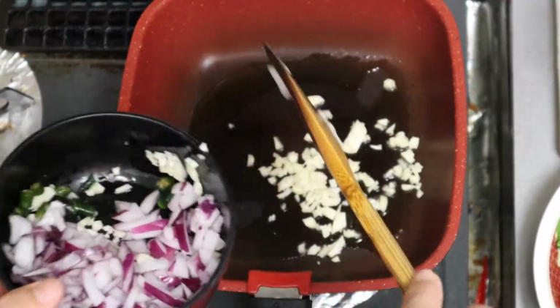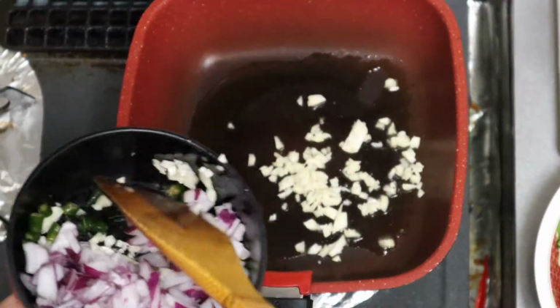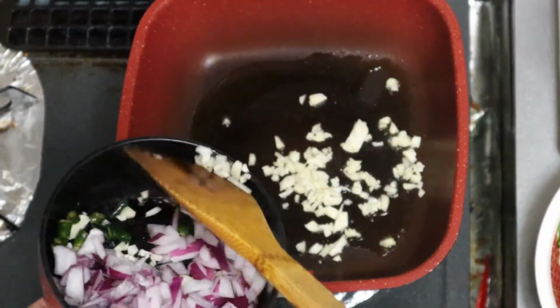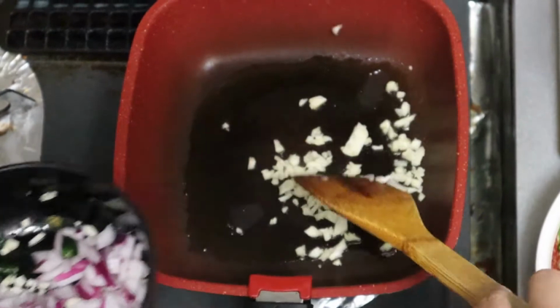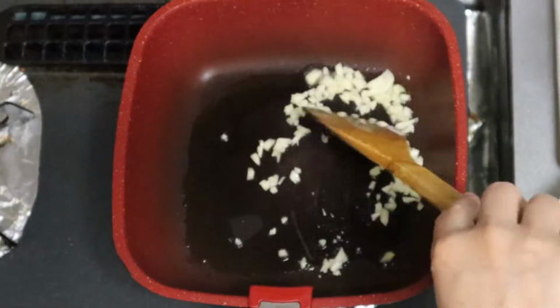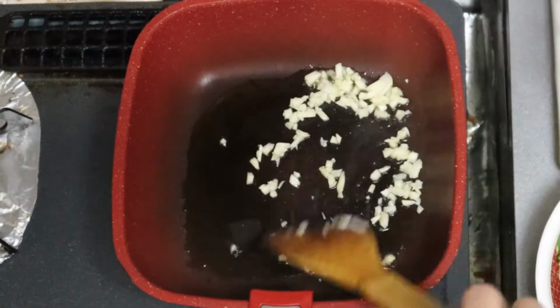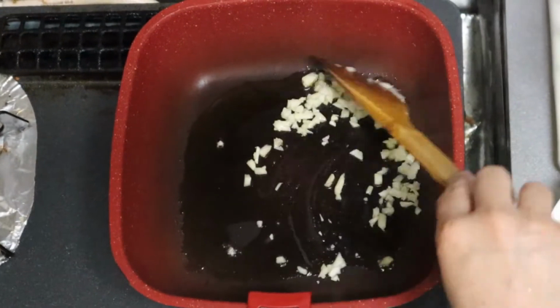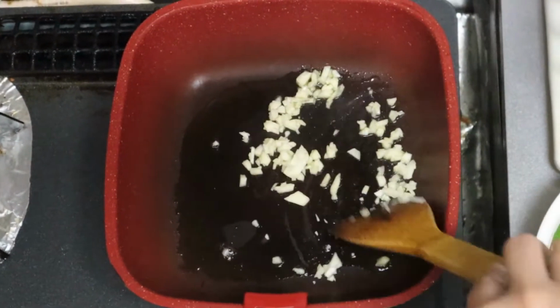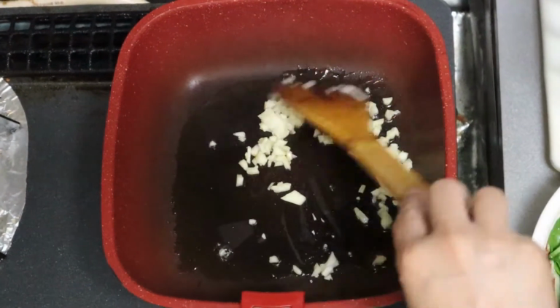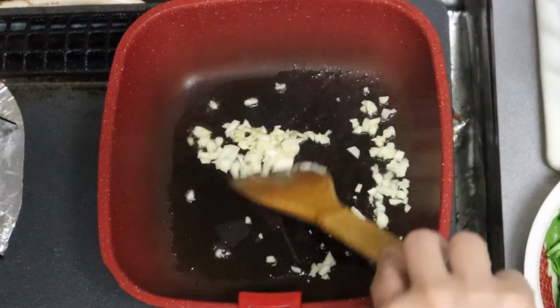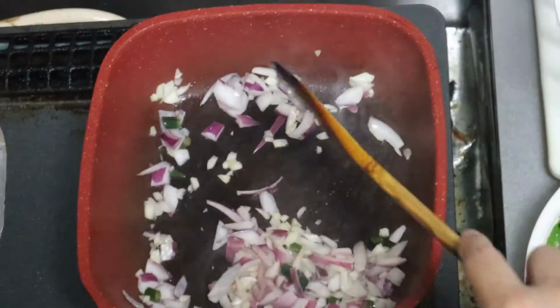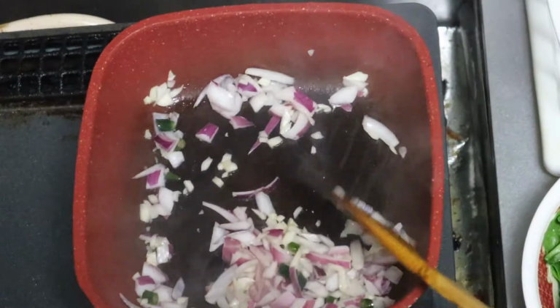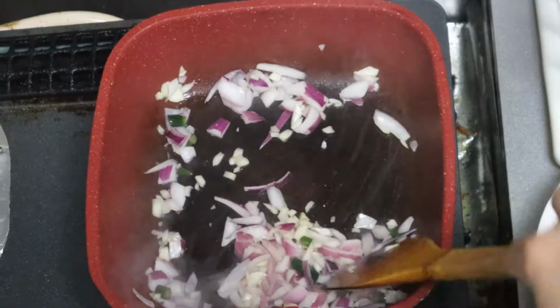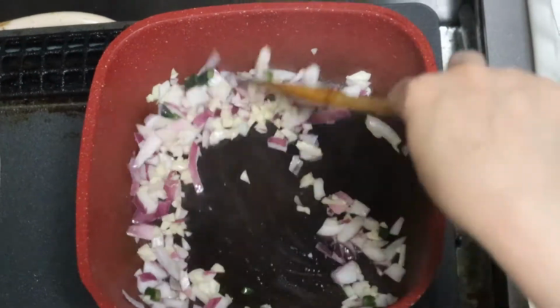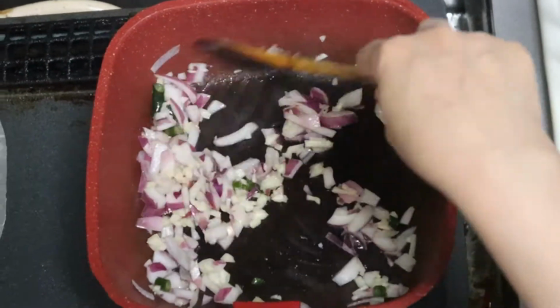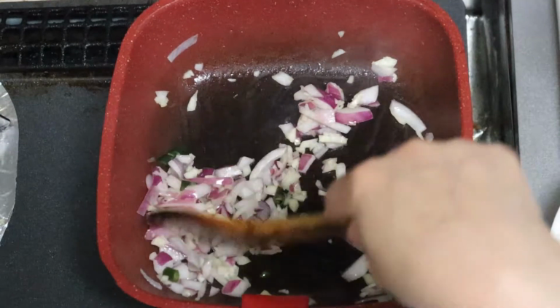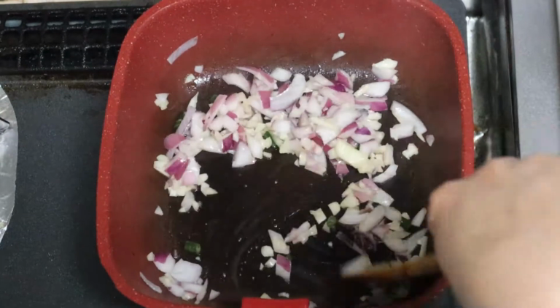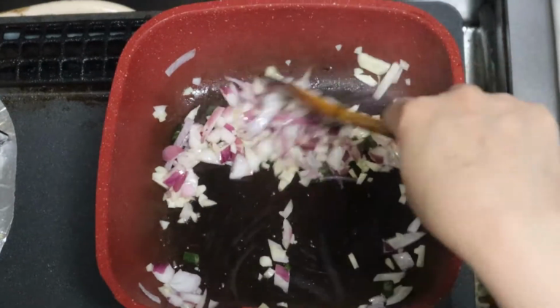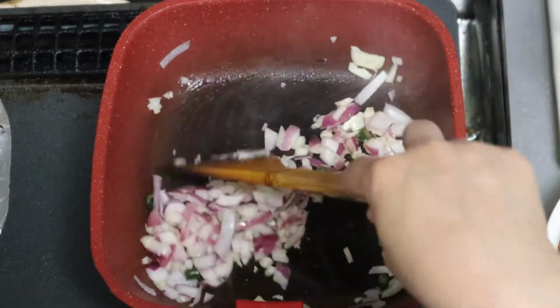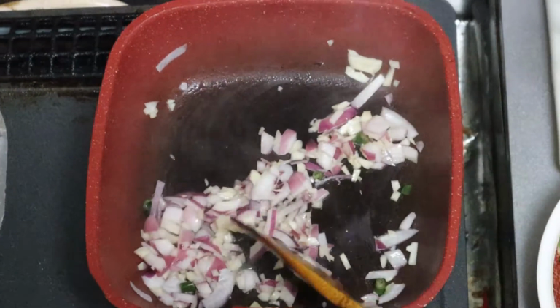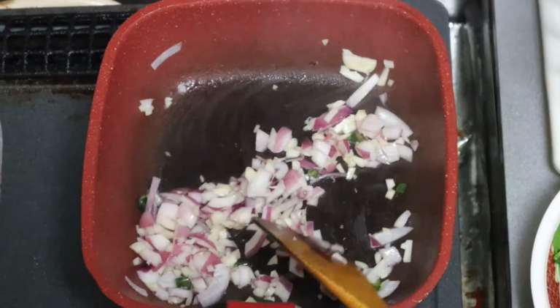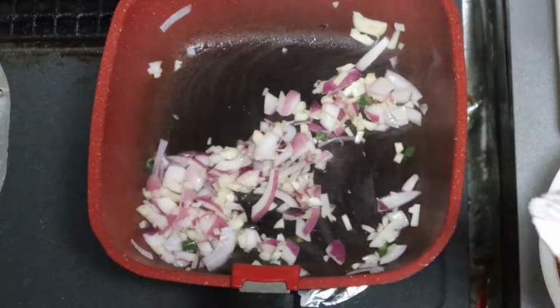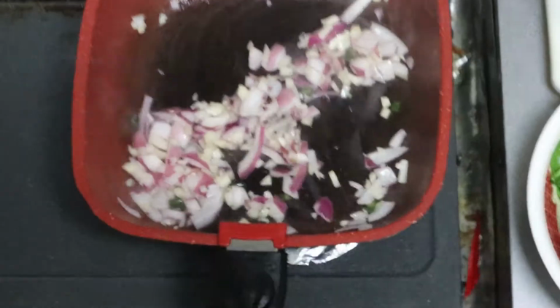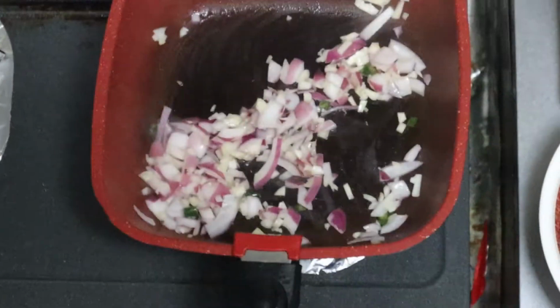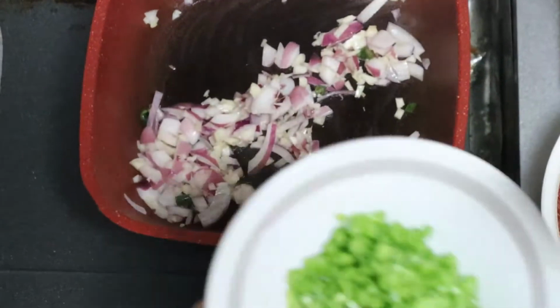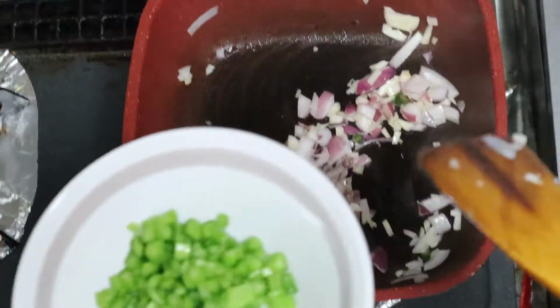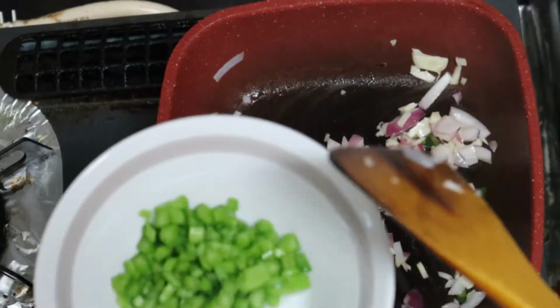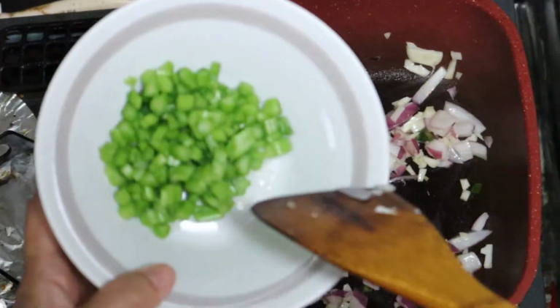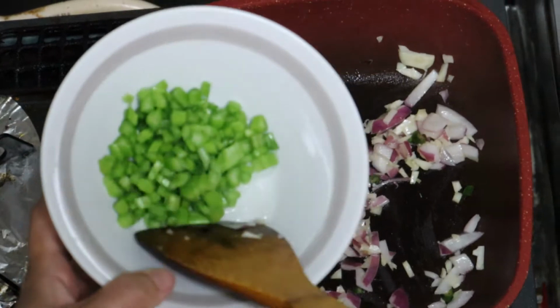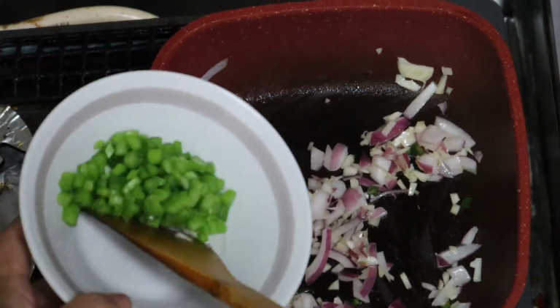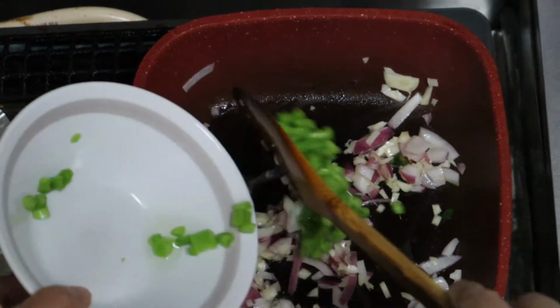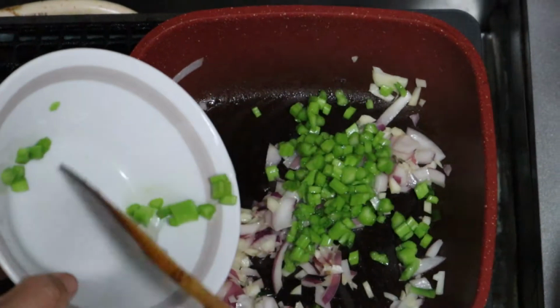Let's put the garlic on. There are some garlic that have been broken. Let's put the garlic in the pan. Now we're going to make the garlic sauce.